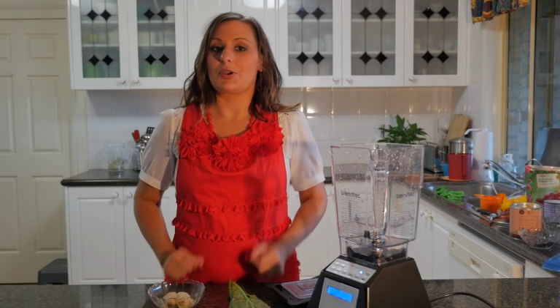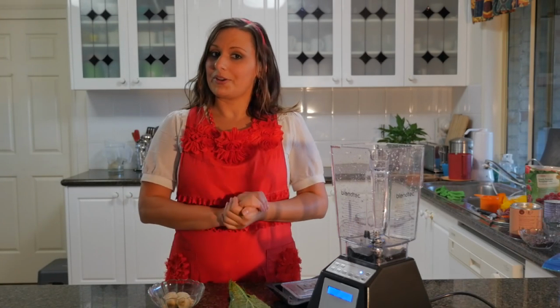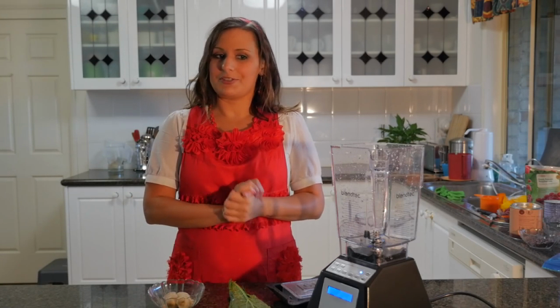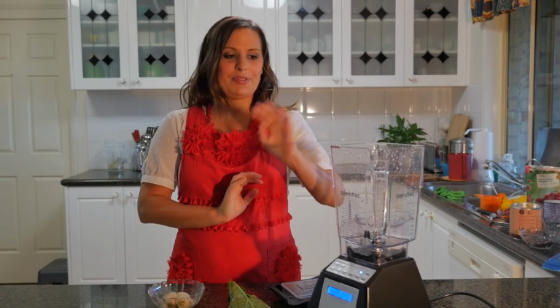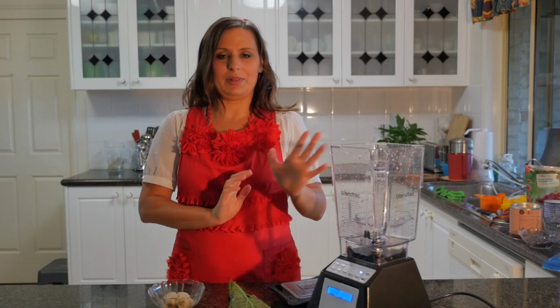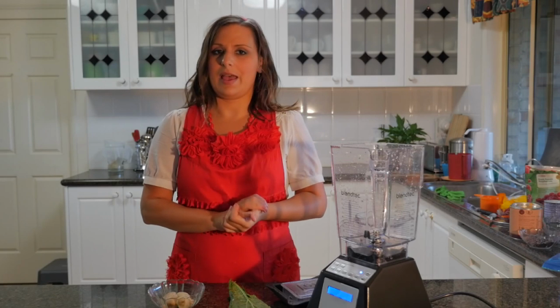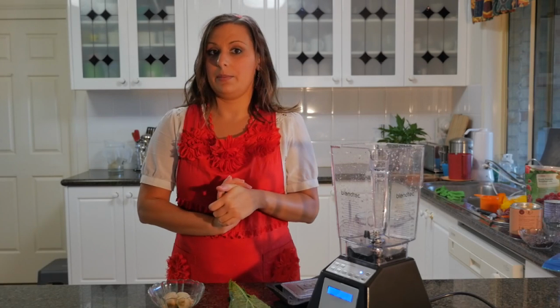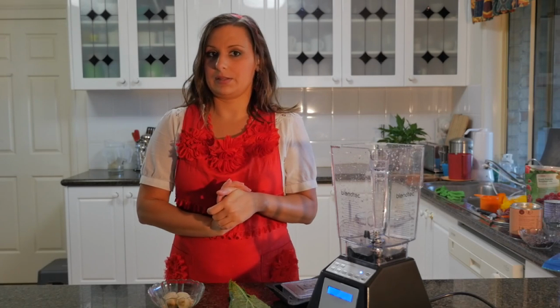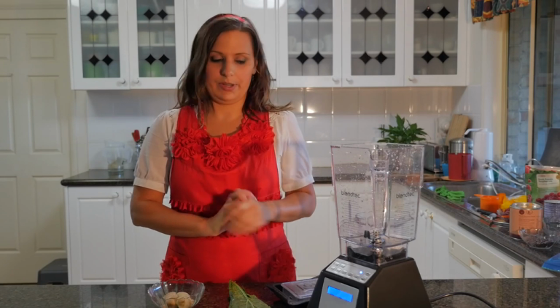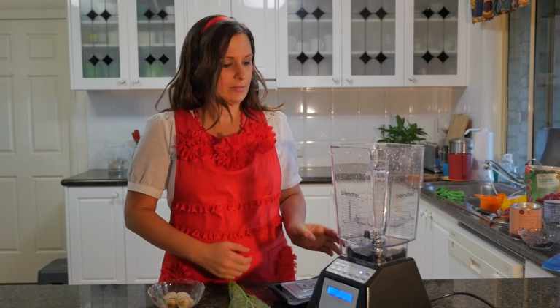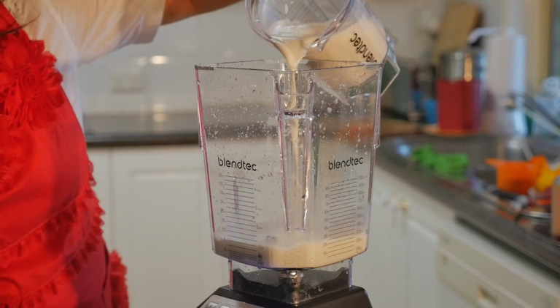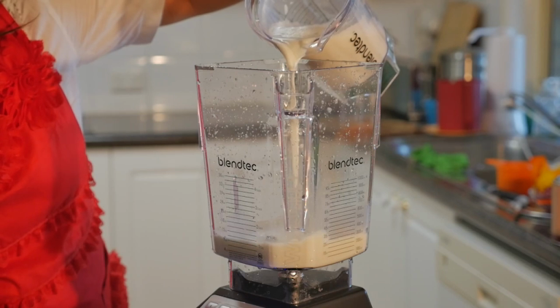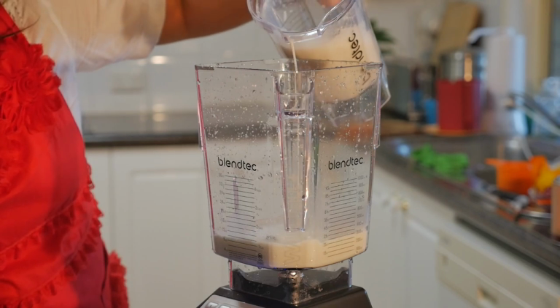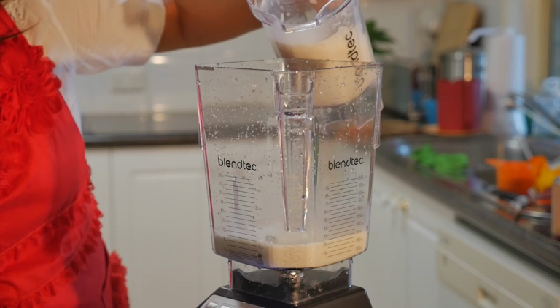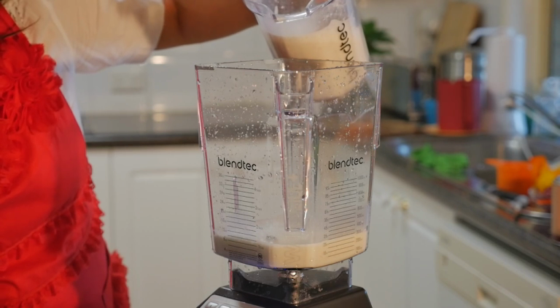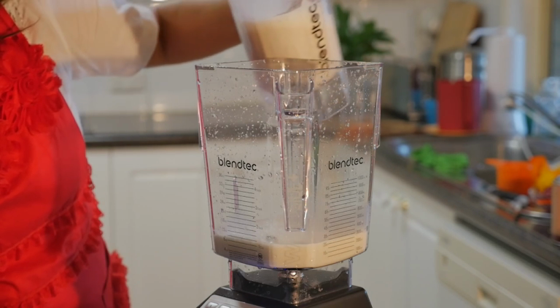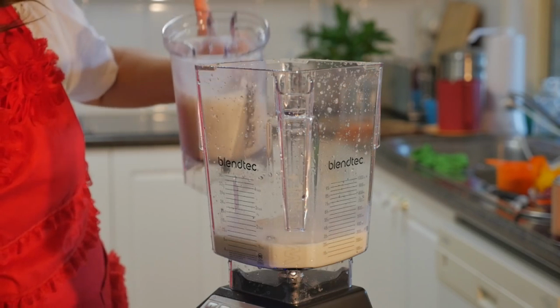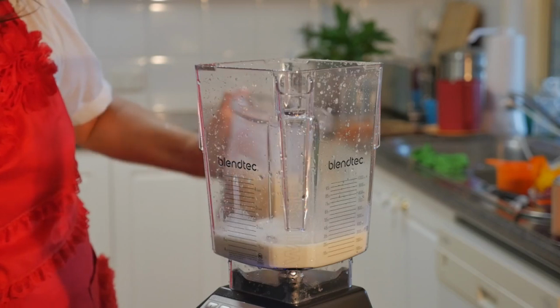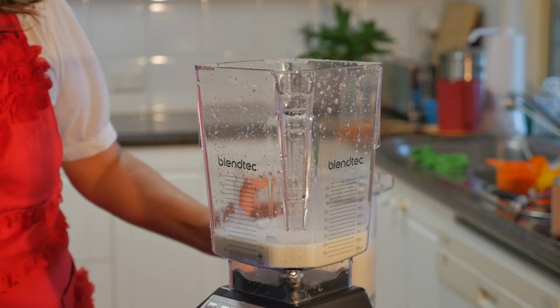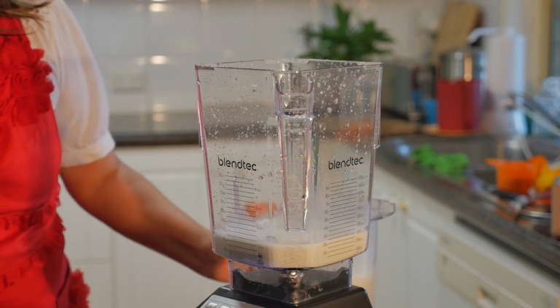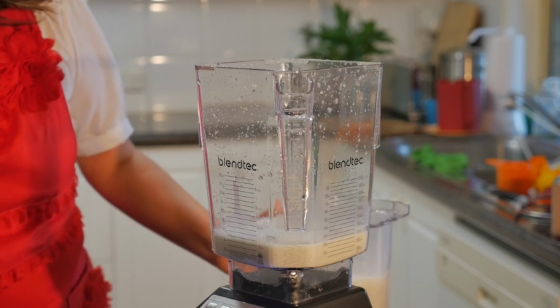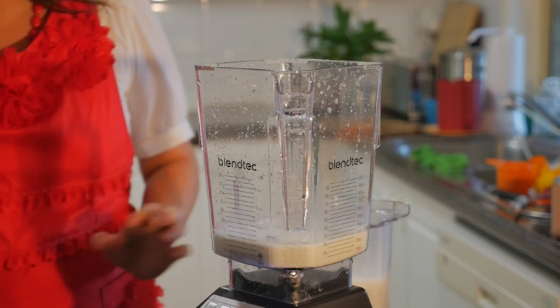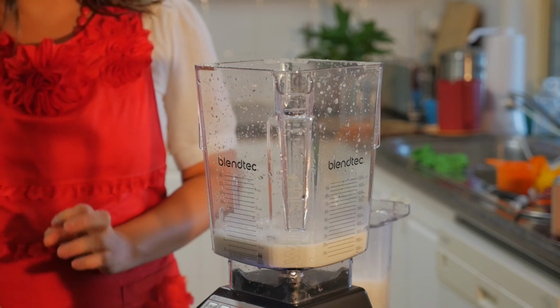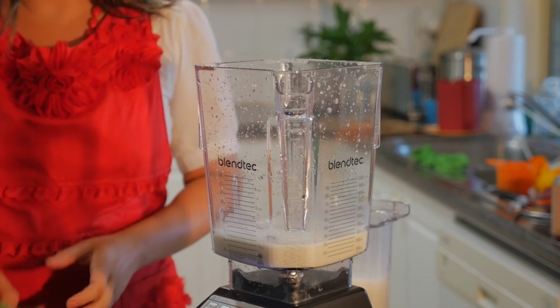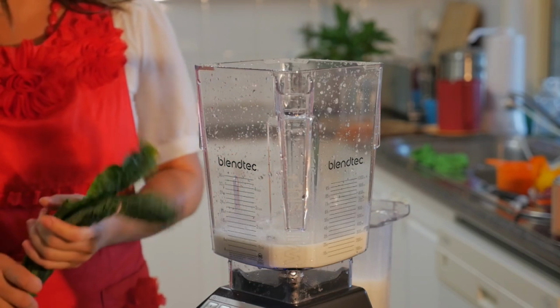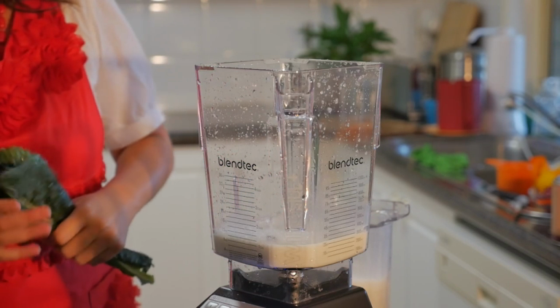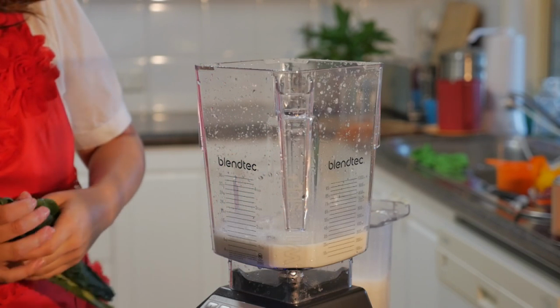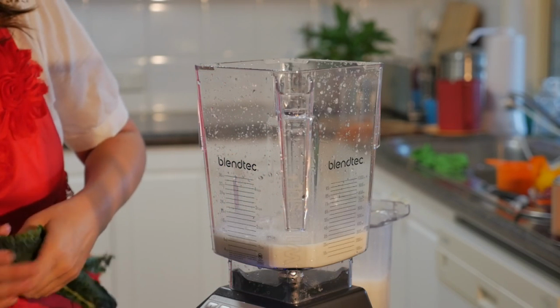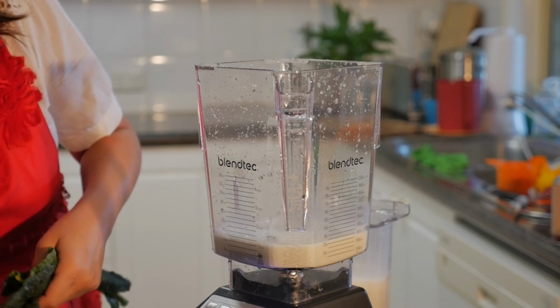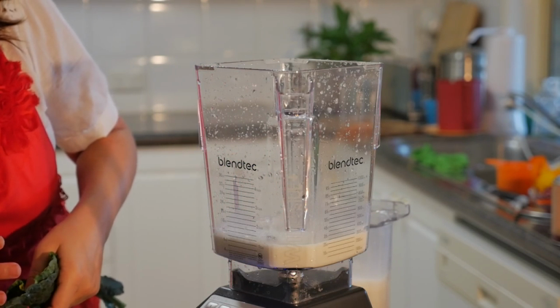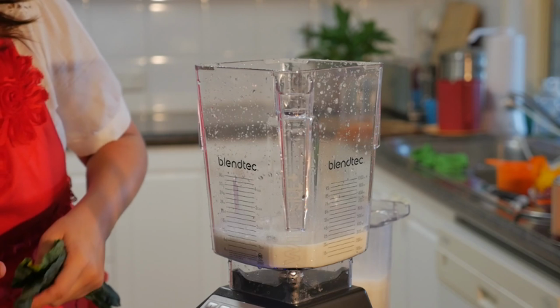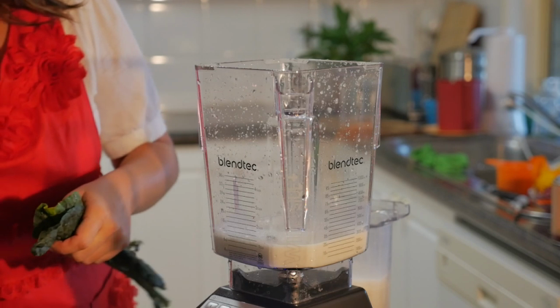So all we're going to do is put that in a blender and make some noise. You can use any type of milk you like — you can have hemp milk, brown rice milk, soy milk, or macadamia milk.